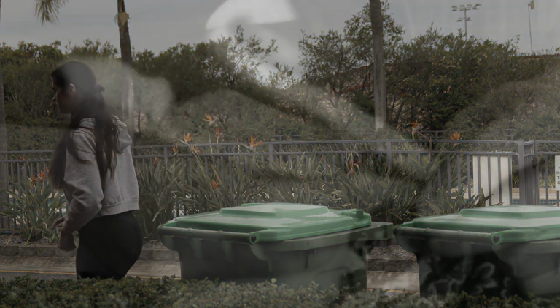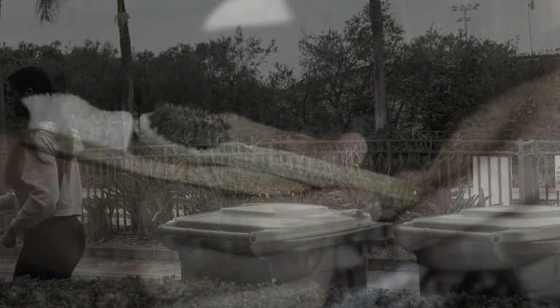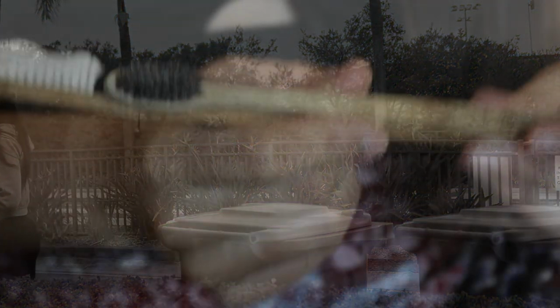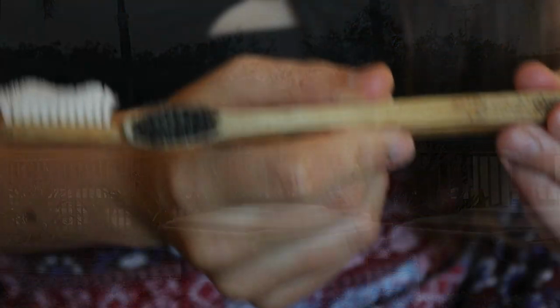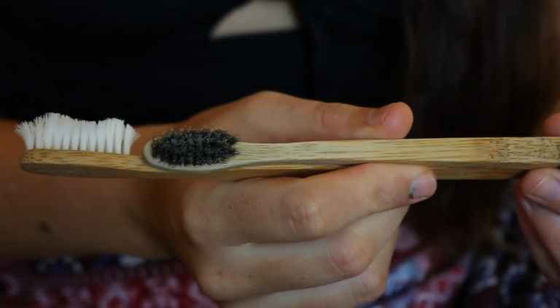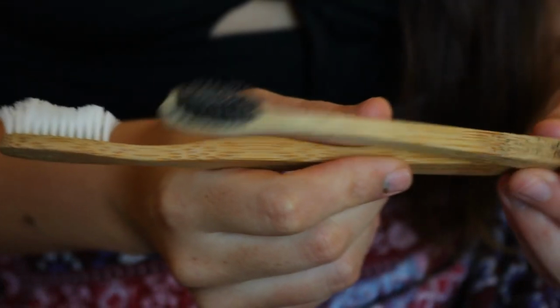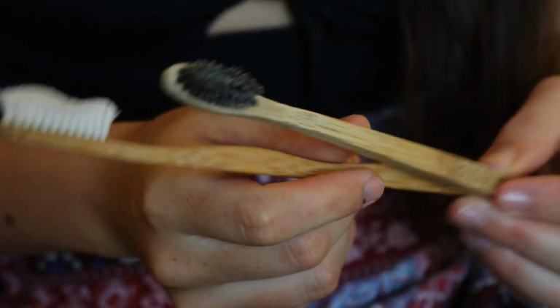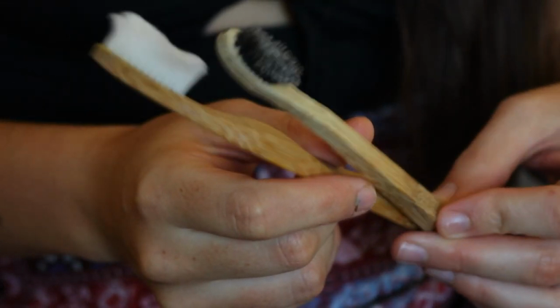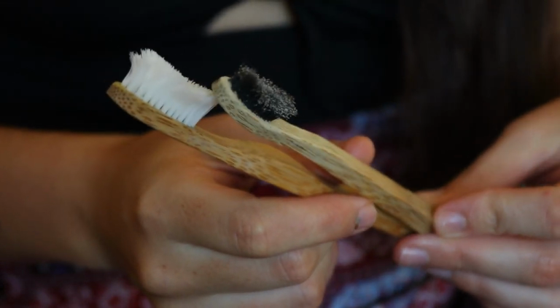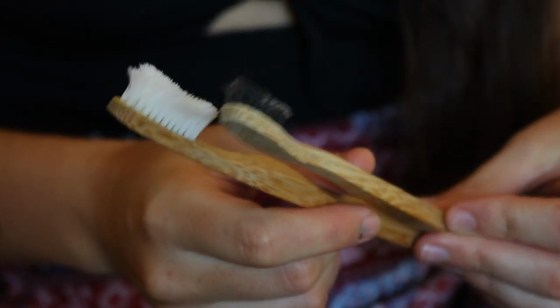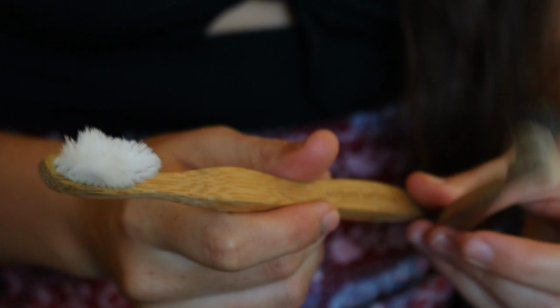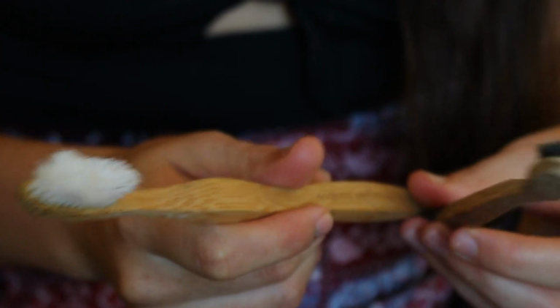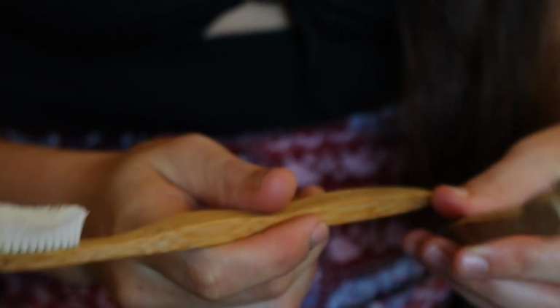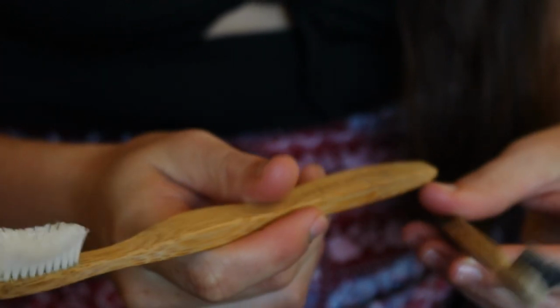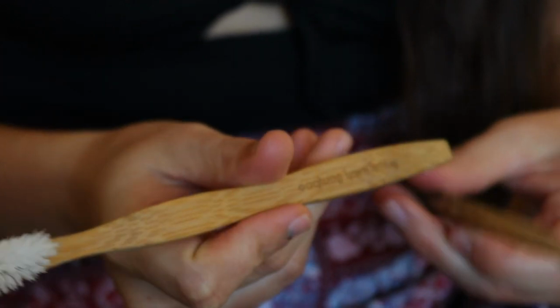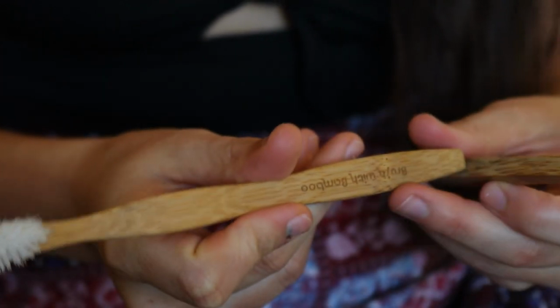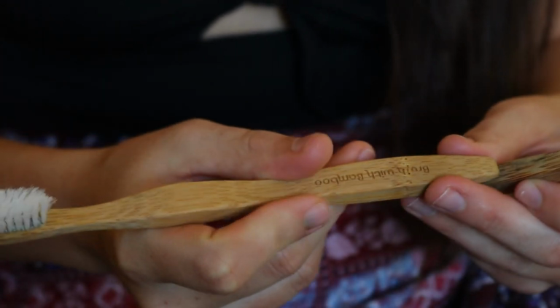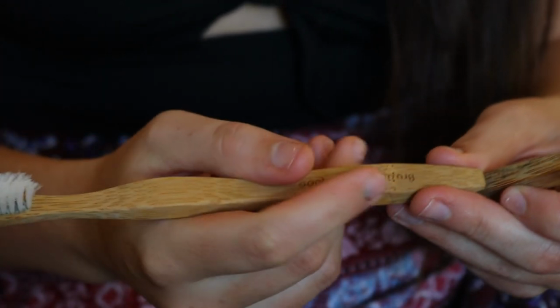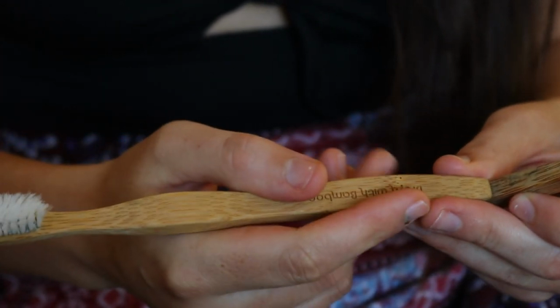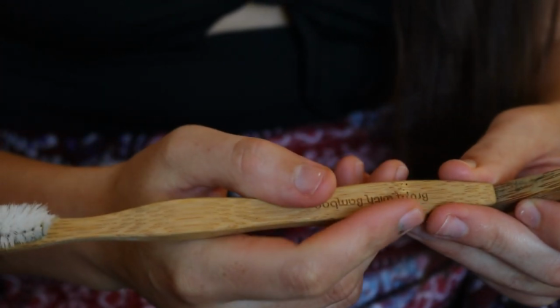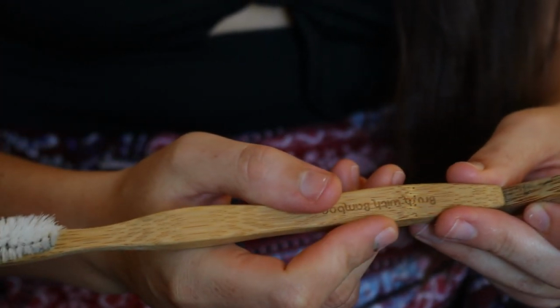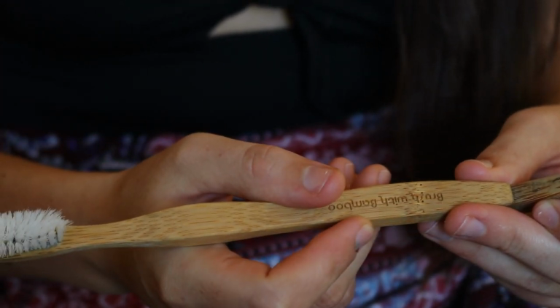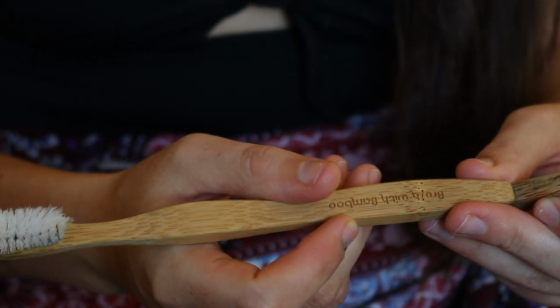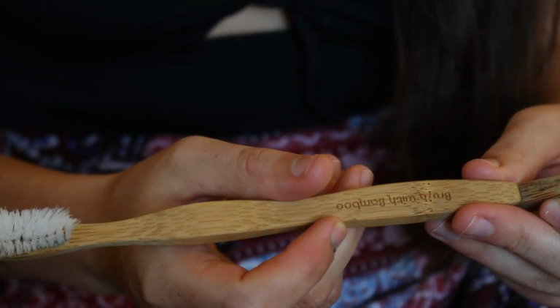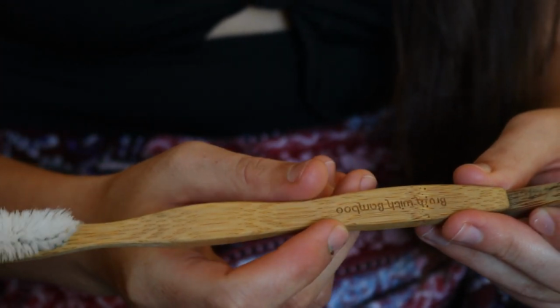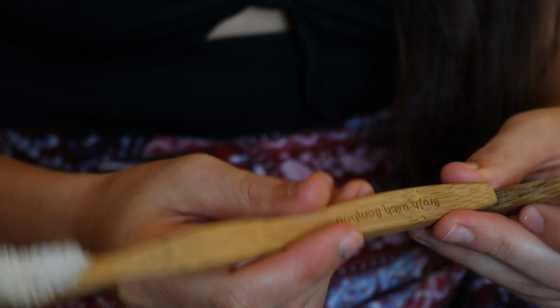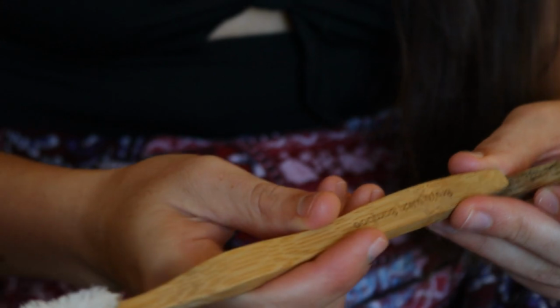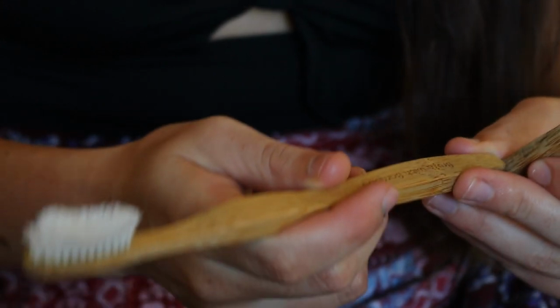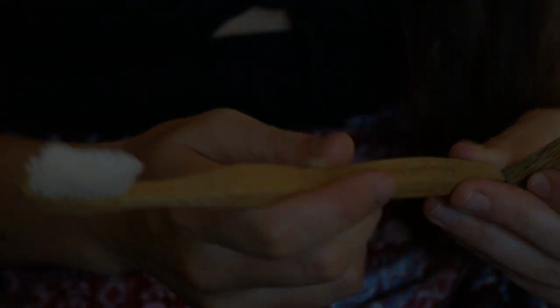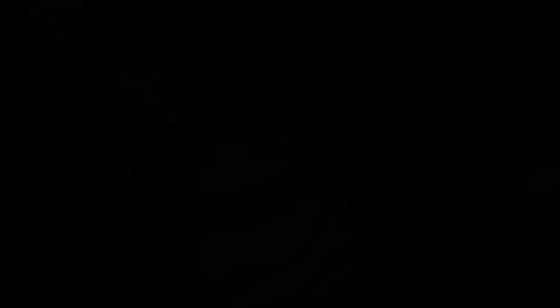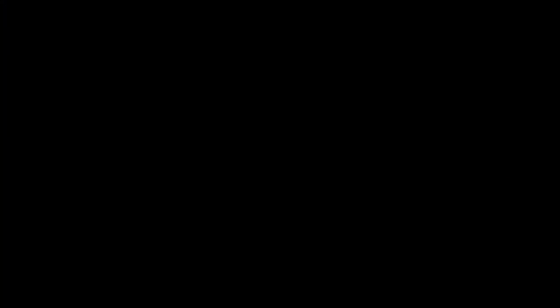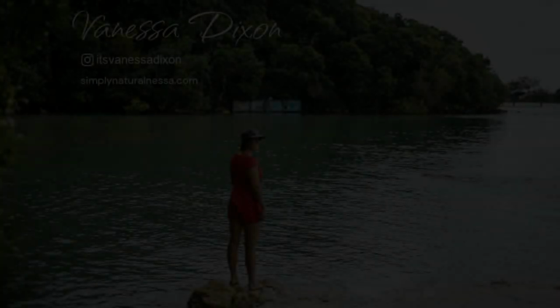And that is how you recycle a bamboo toothbrush properly. I hope you enjoyed this video. Let me know how you go in recycling your bamboo toothbrush. I wish you a wonderful day and I'll see you soon again.